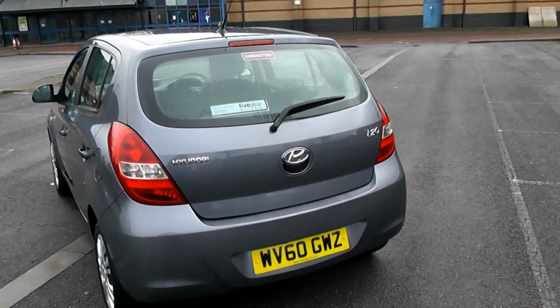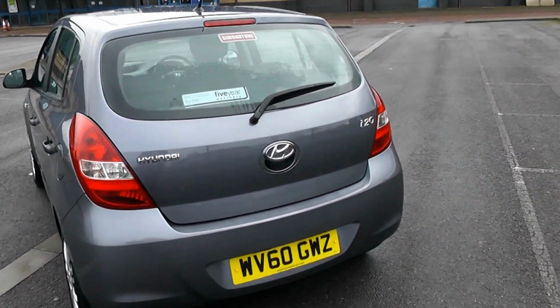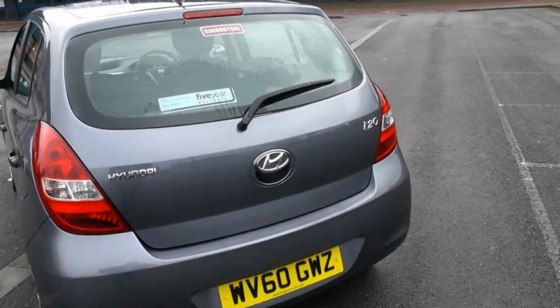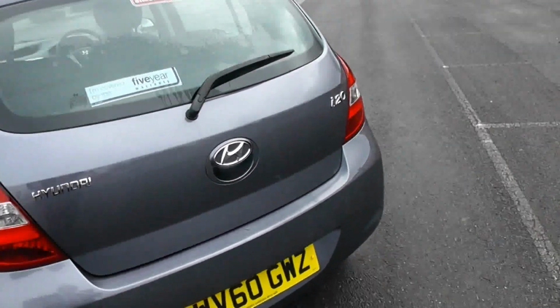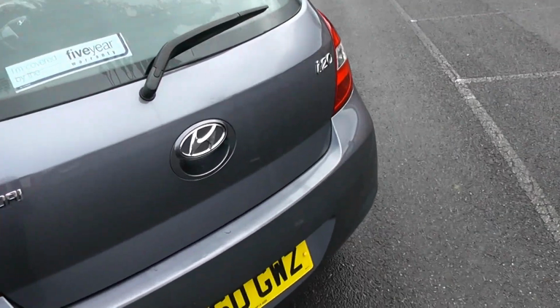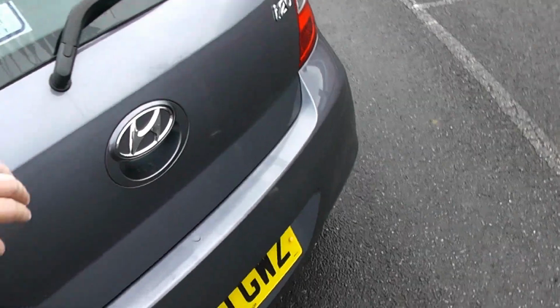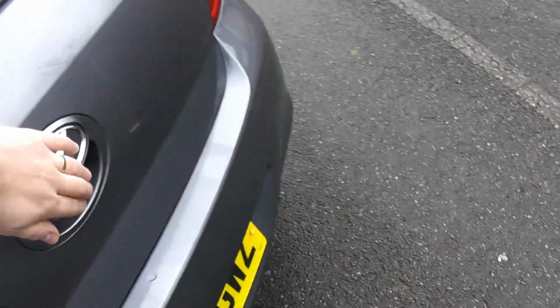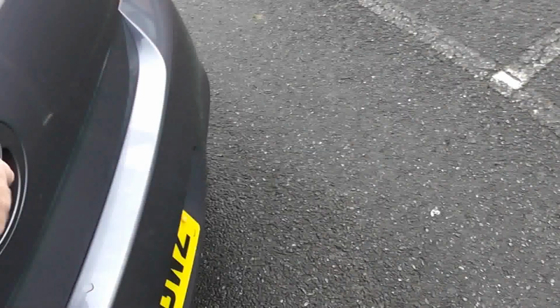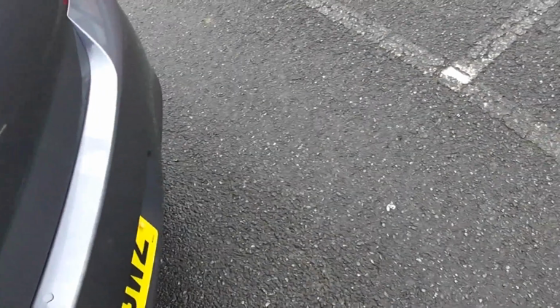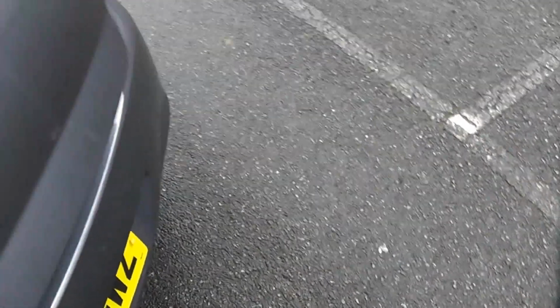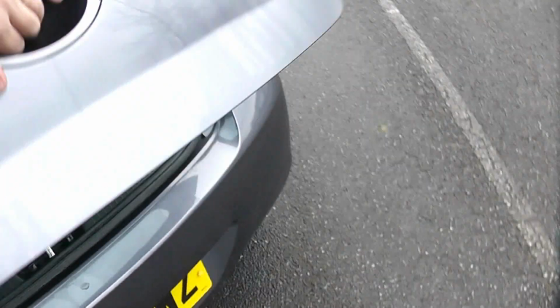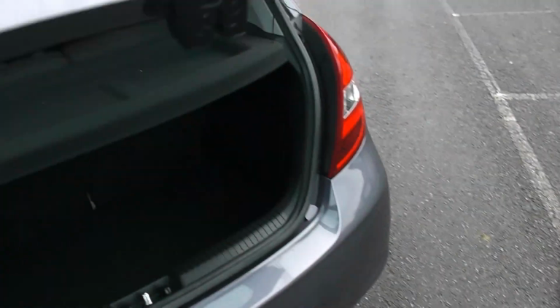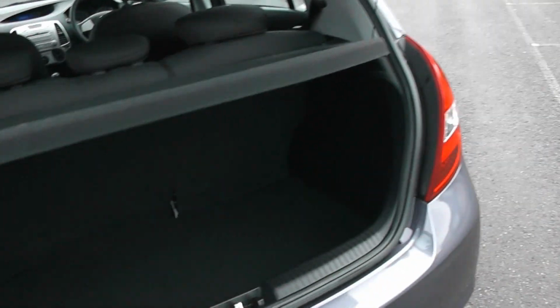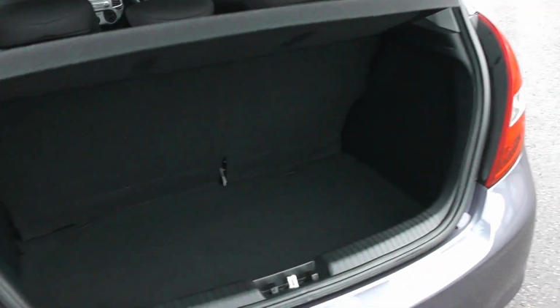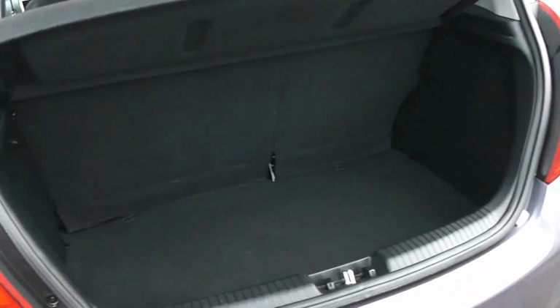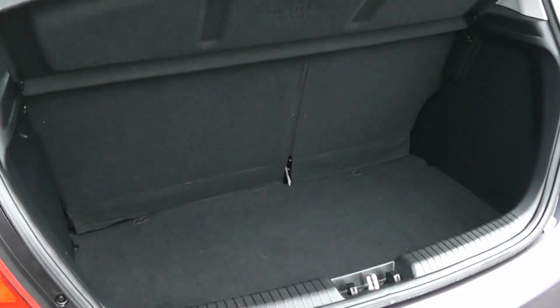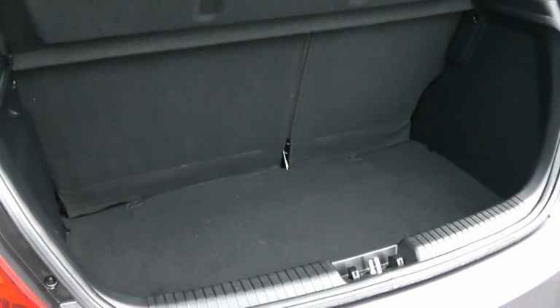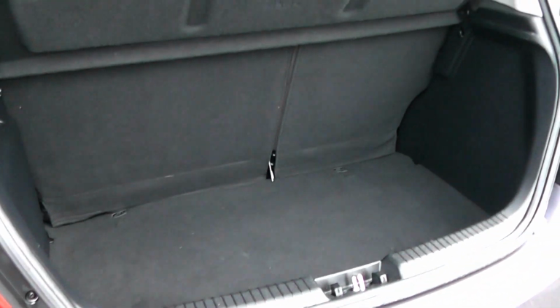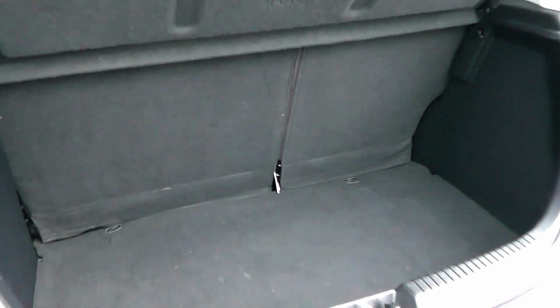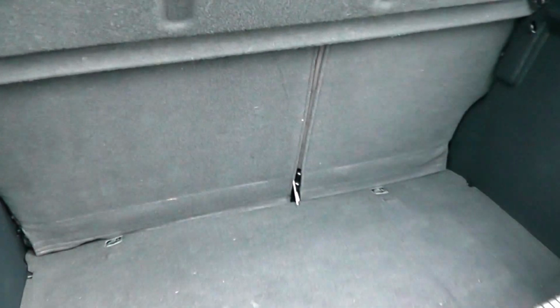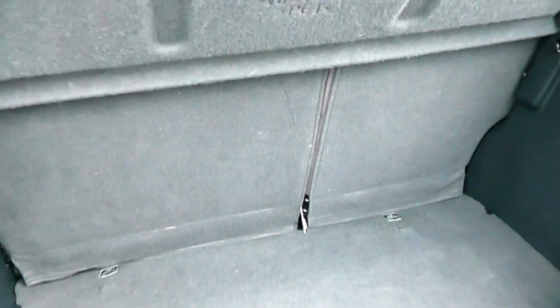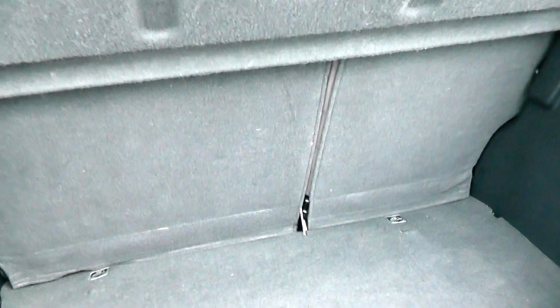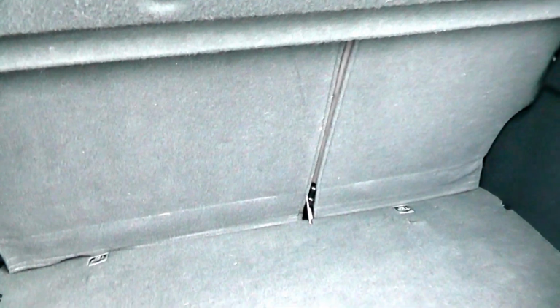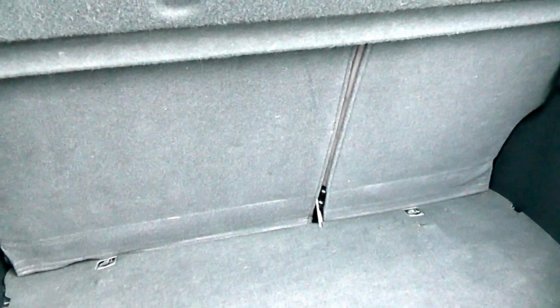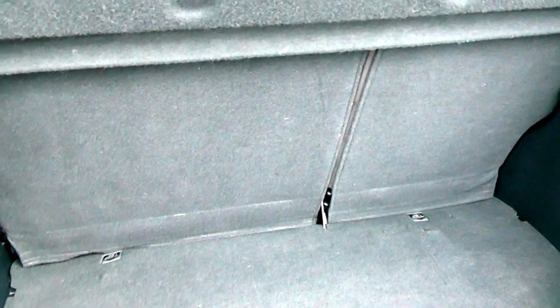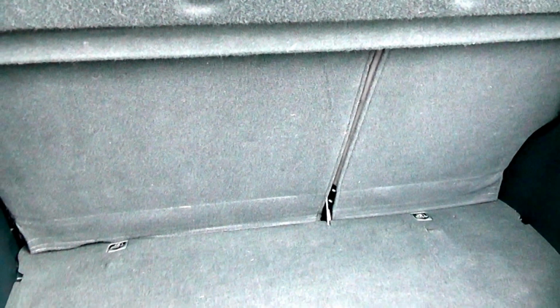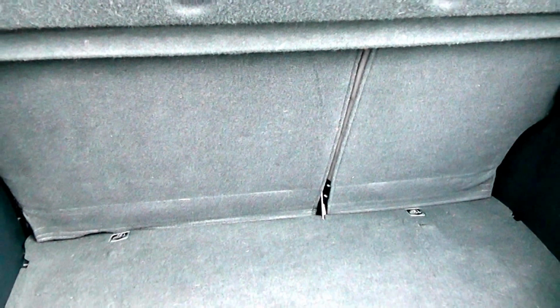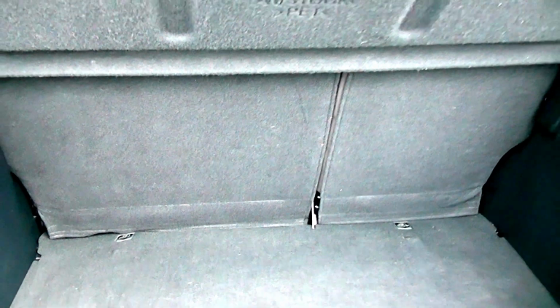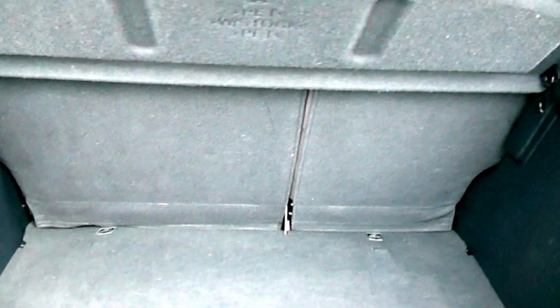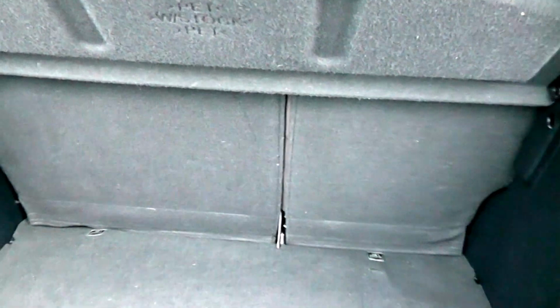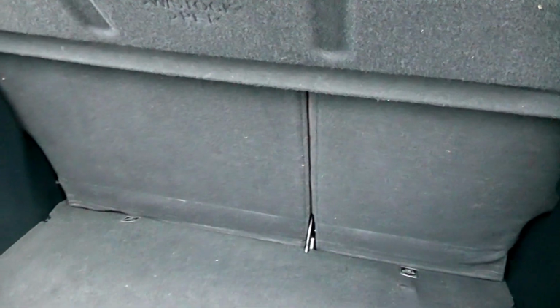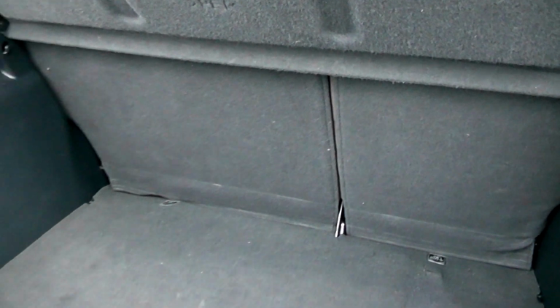Have a look inside the boot. As you can see the rear seat is a 60-40 split, allowing you to fold that down and still carry passengers in the rear.